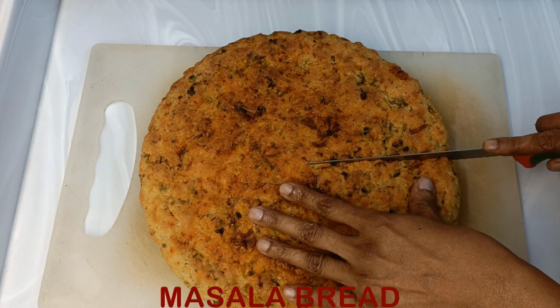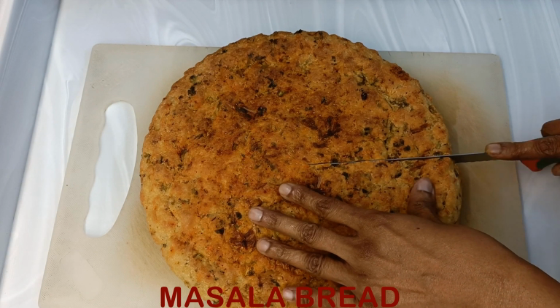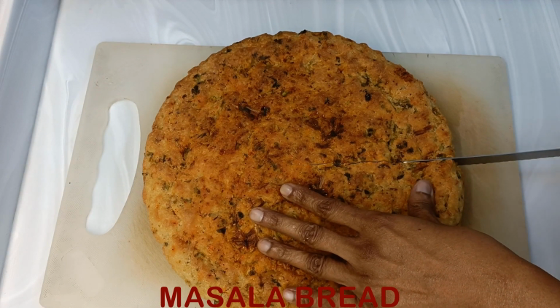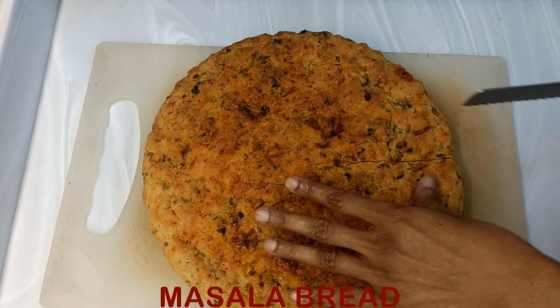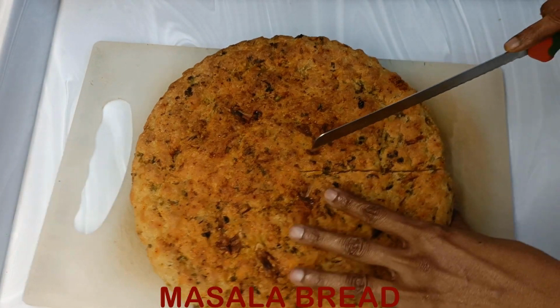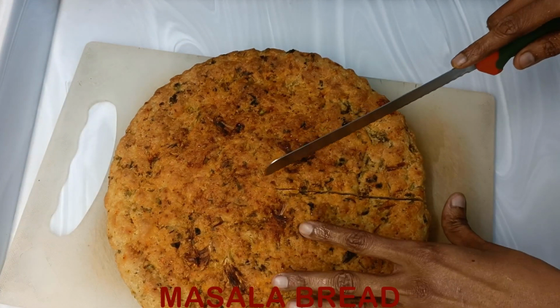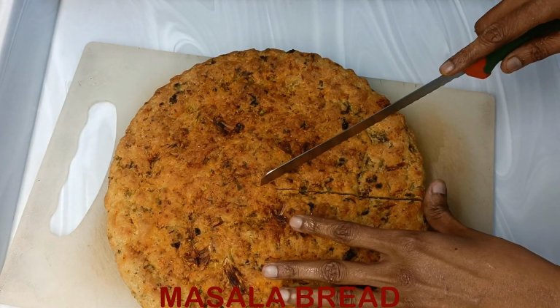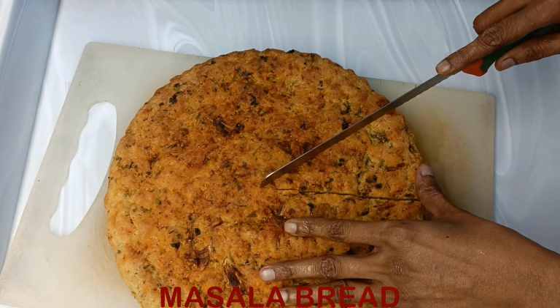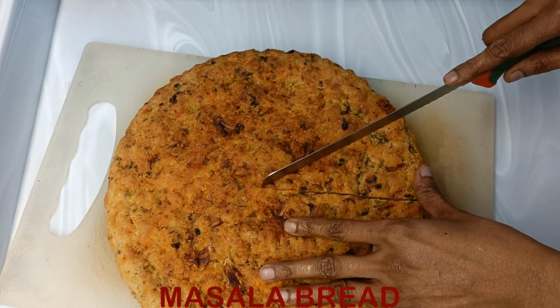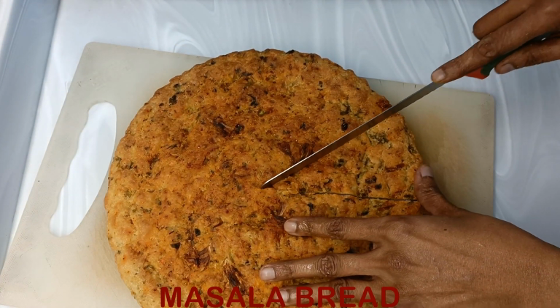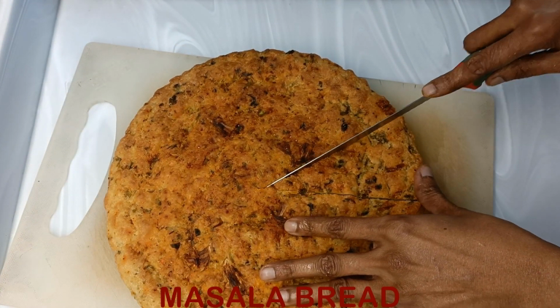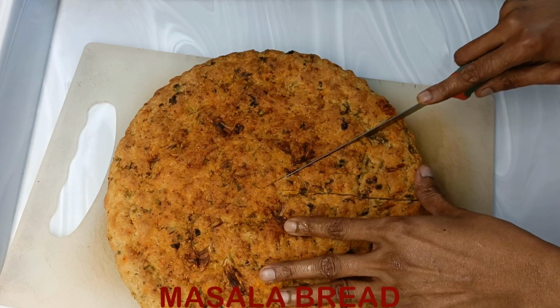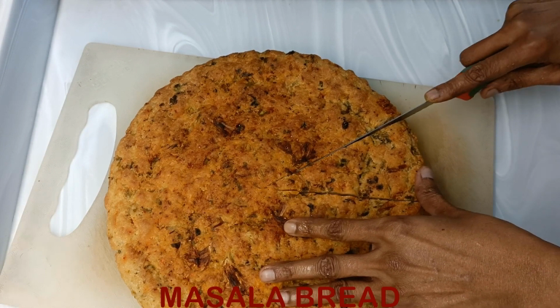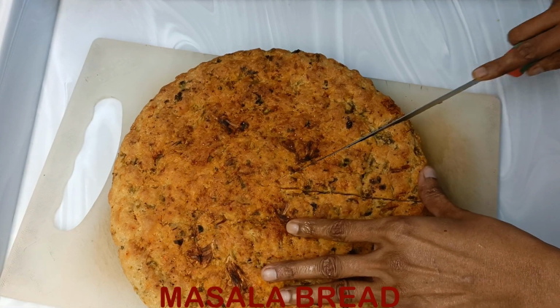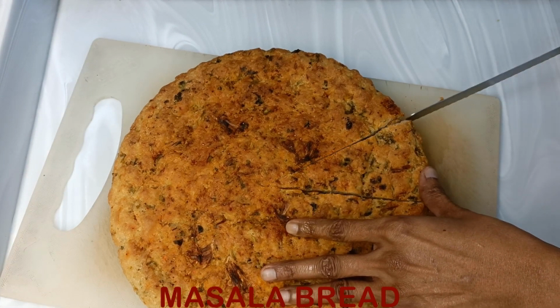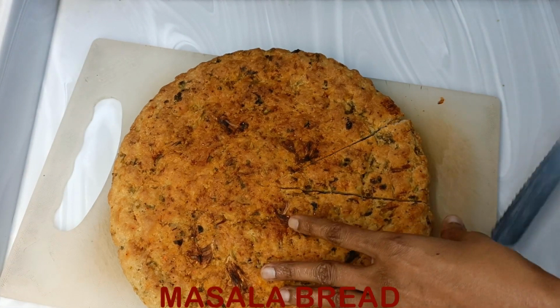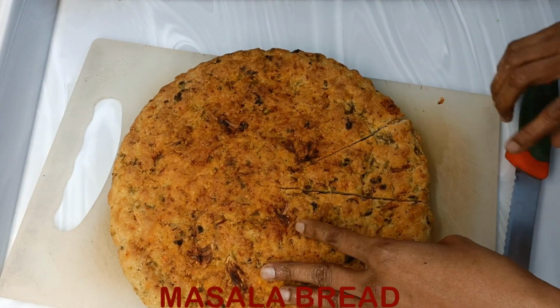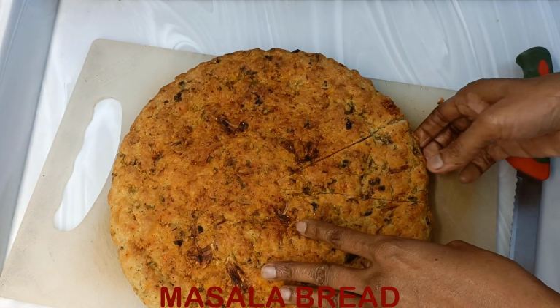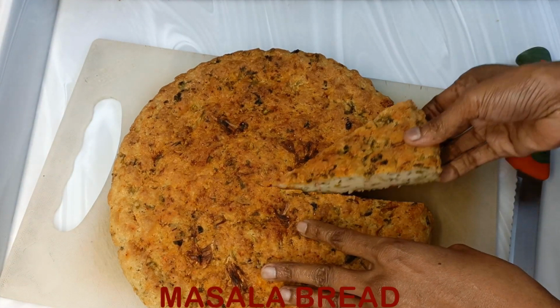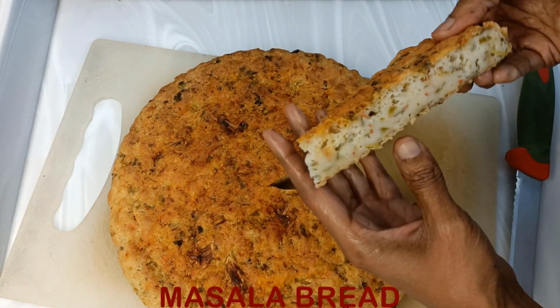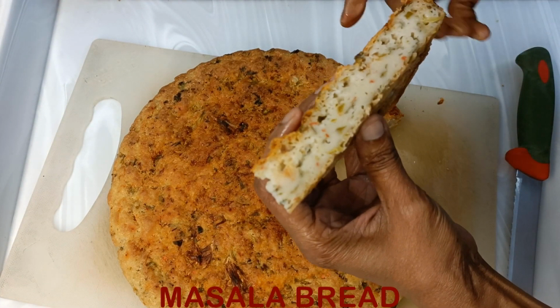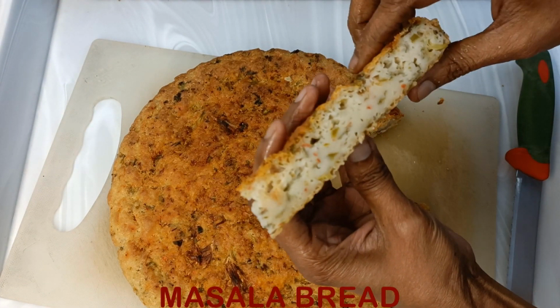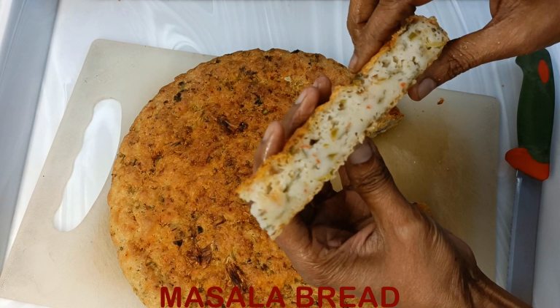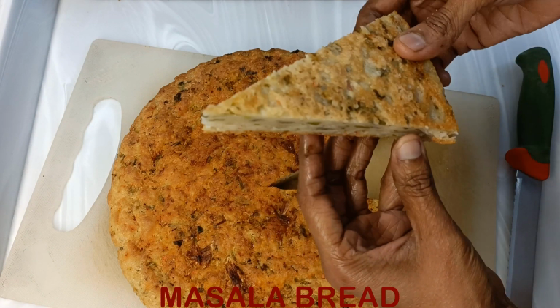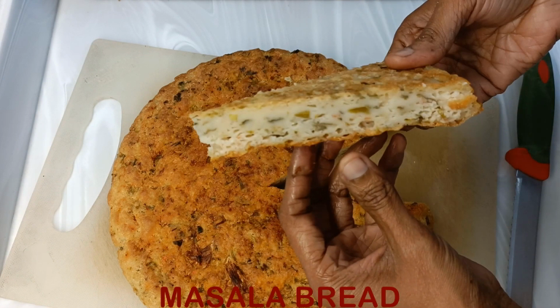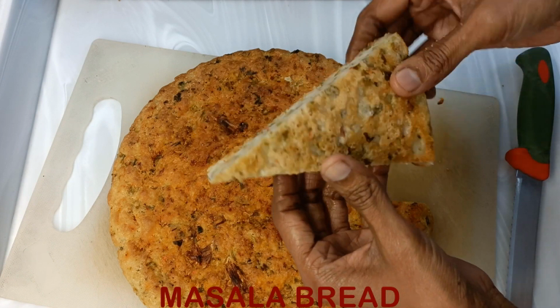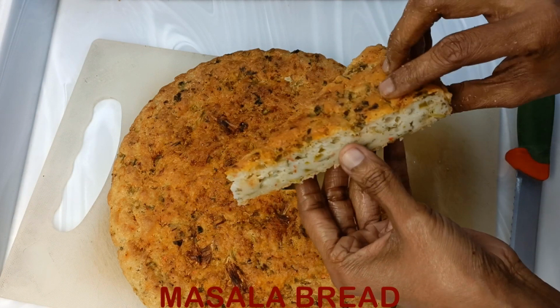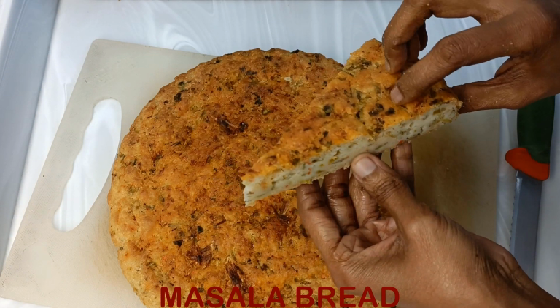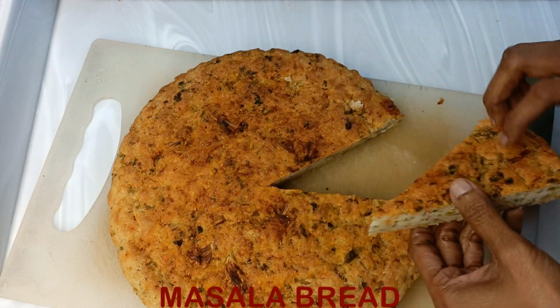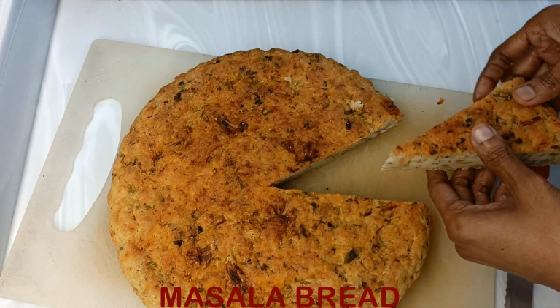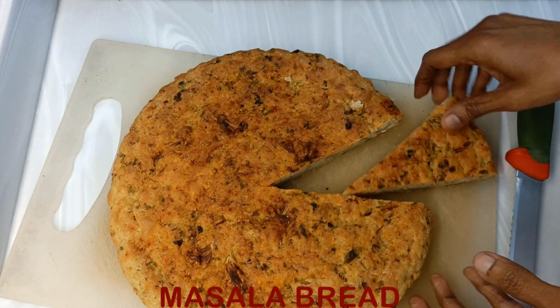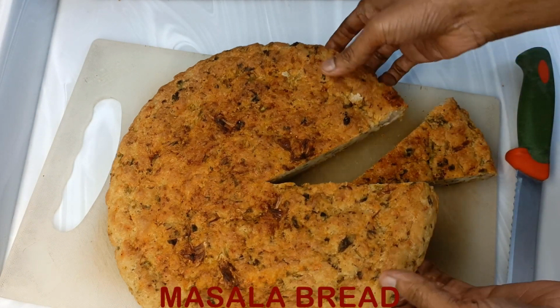Since I had left it for the third rise too long, it had risen but then fell back a little. So for the third rising, keep it only for 15 to 20 minutes.